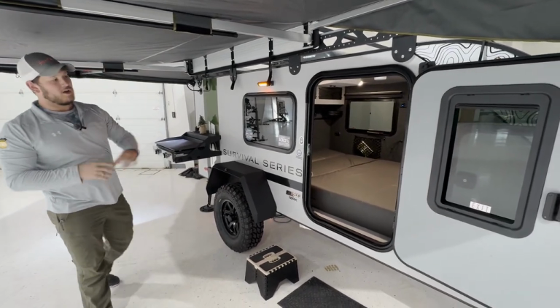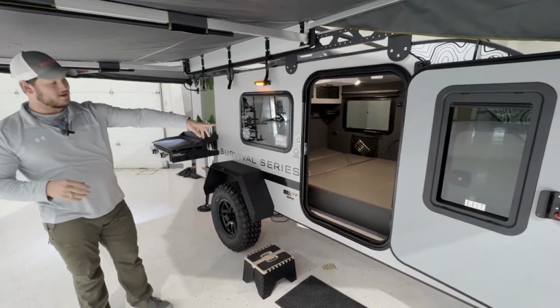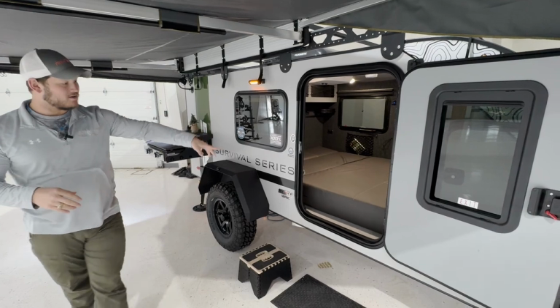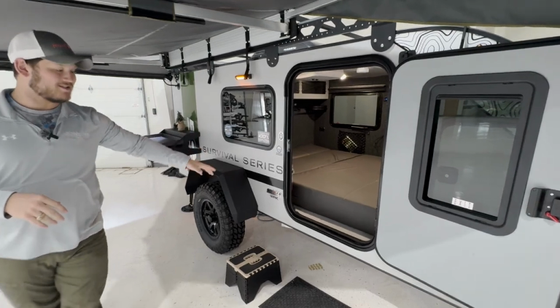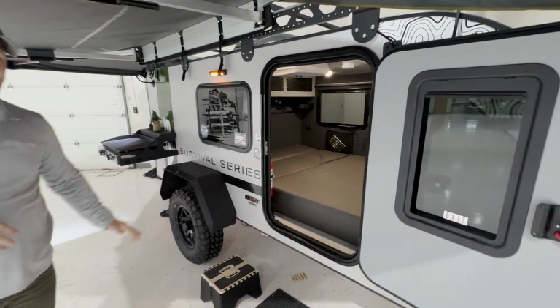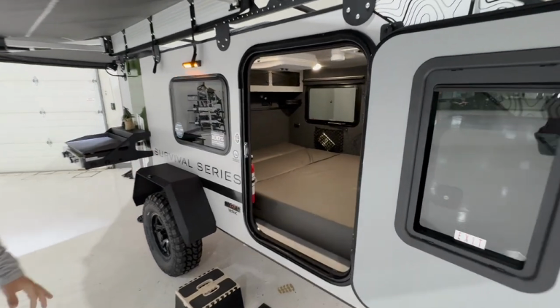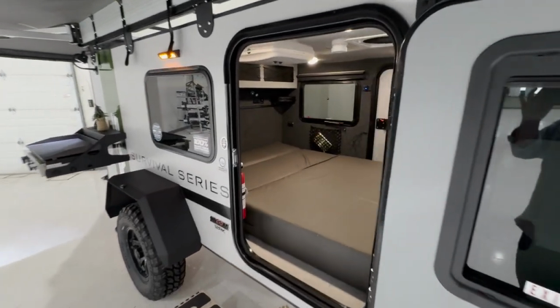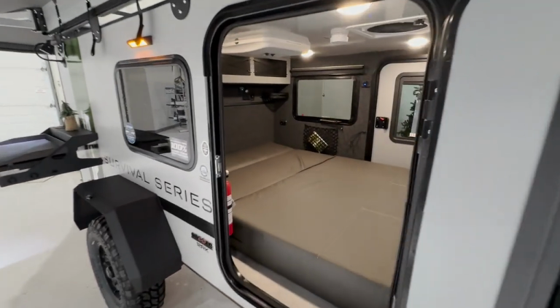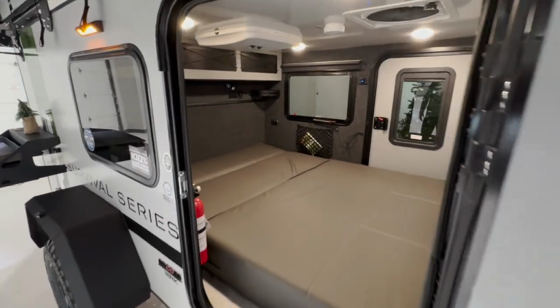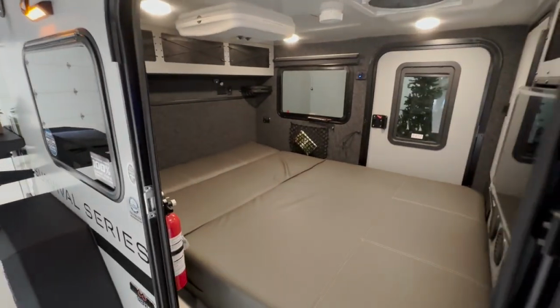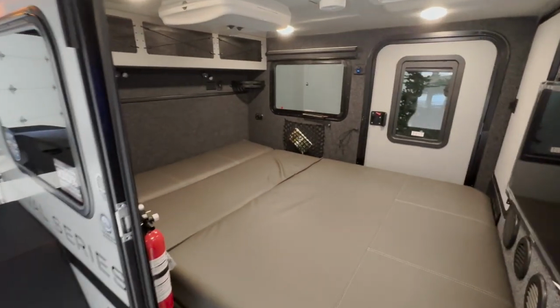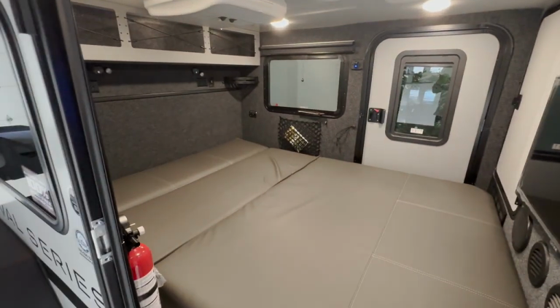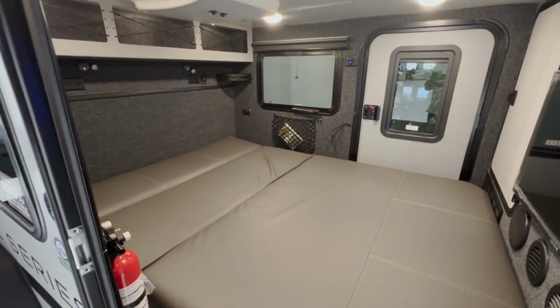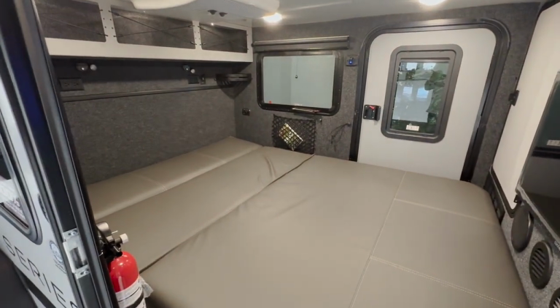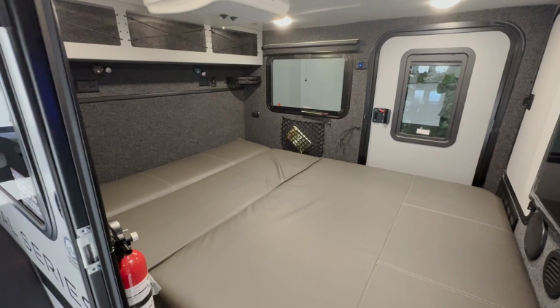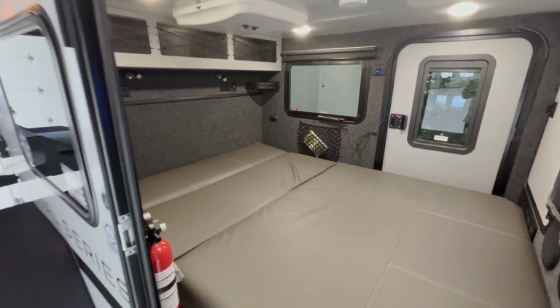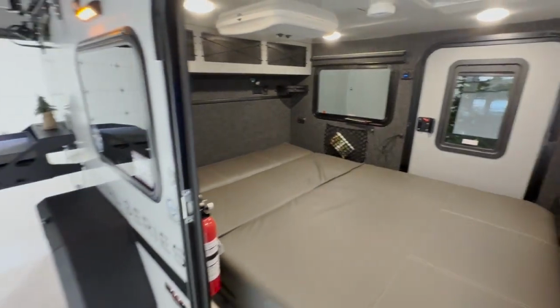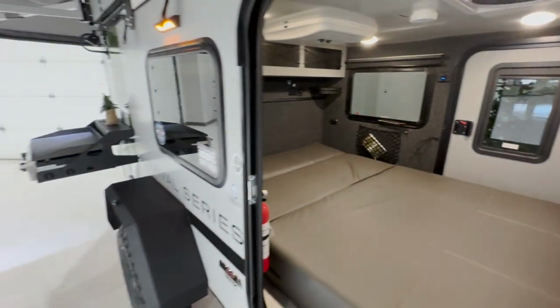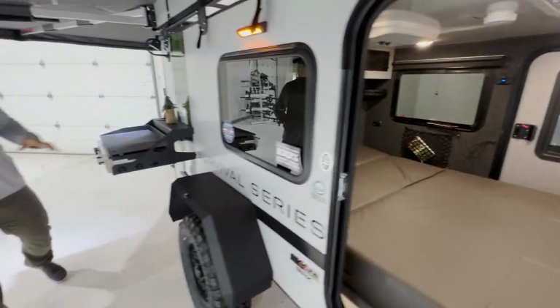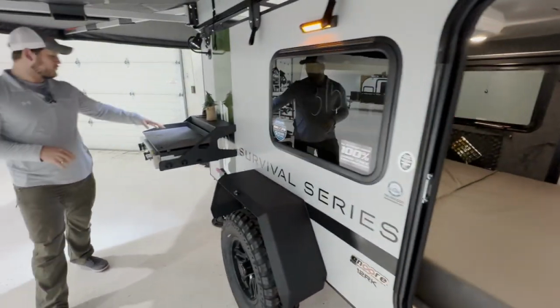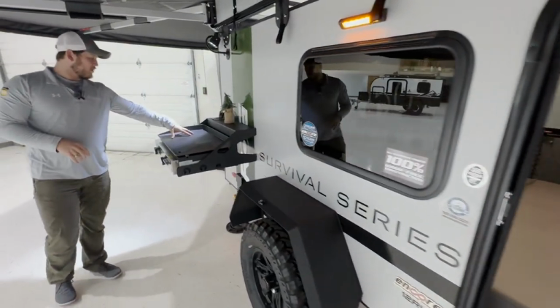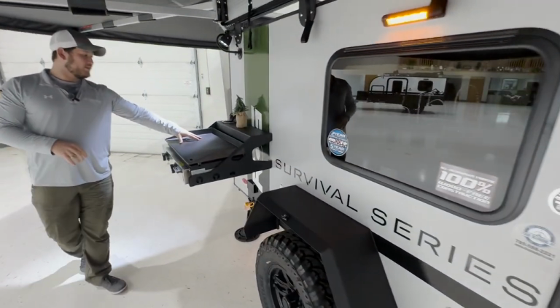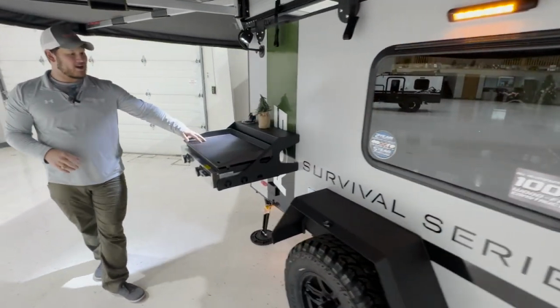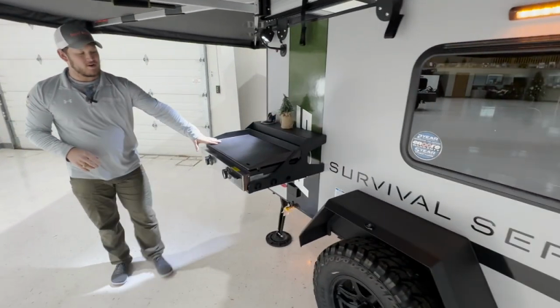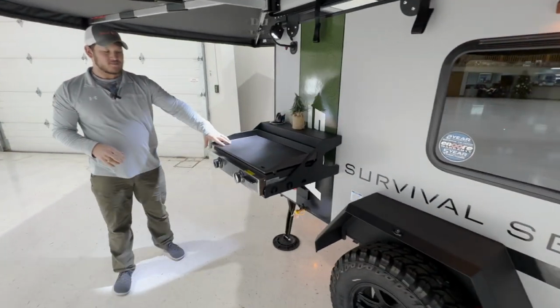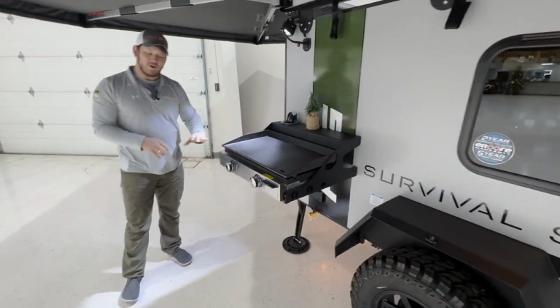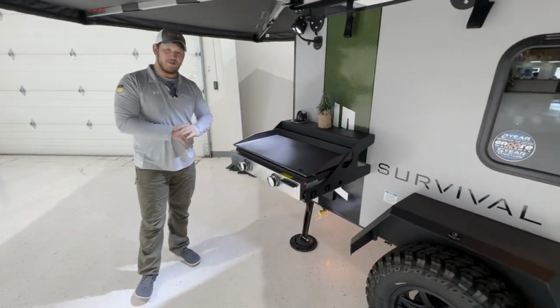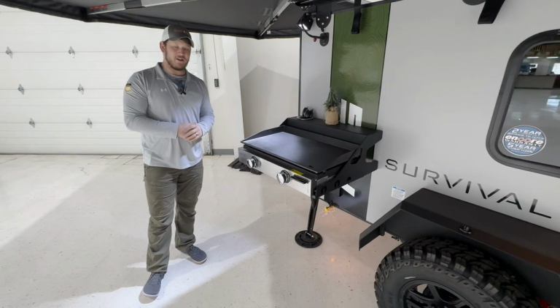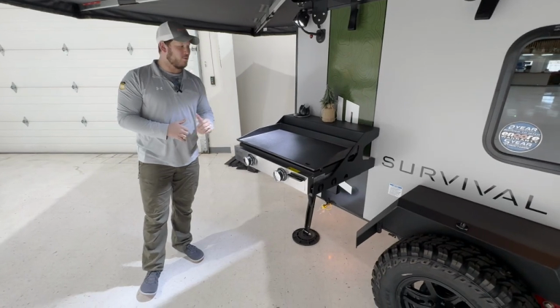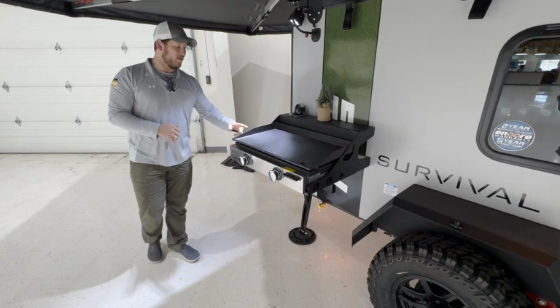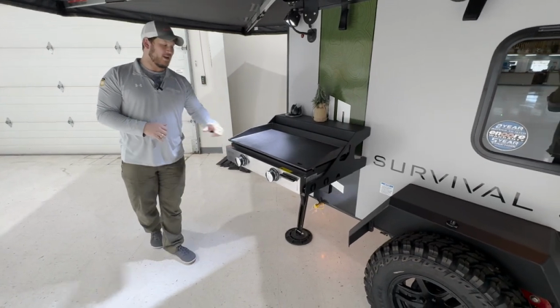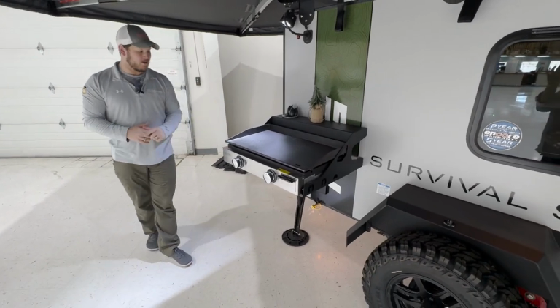I'm going to take a quick look inside to see what your bed setup would look like before we continue to the back. On this back corner, we do have a mounted two-burner propane griddle.